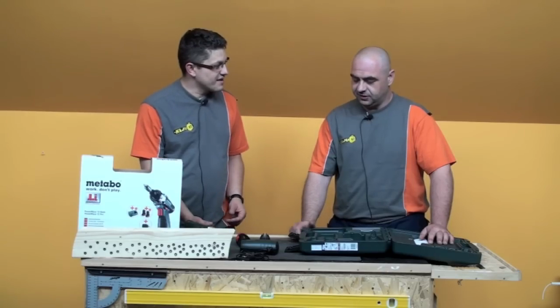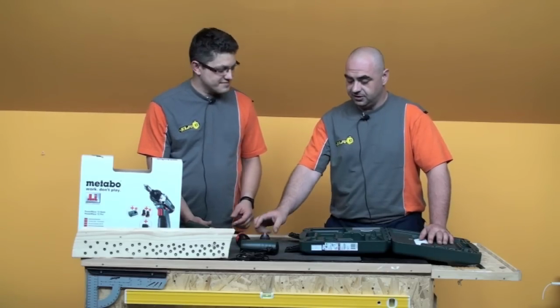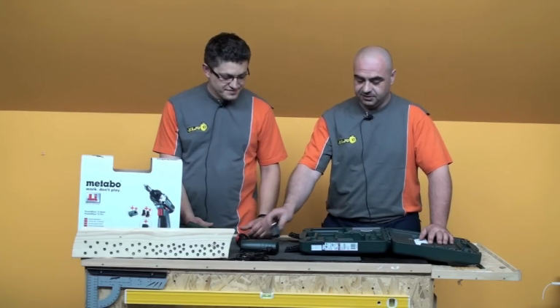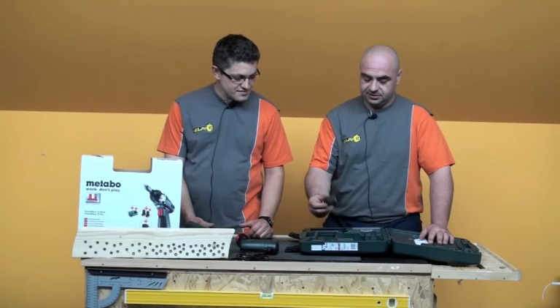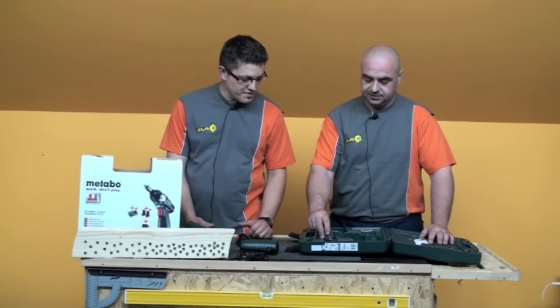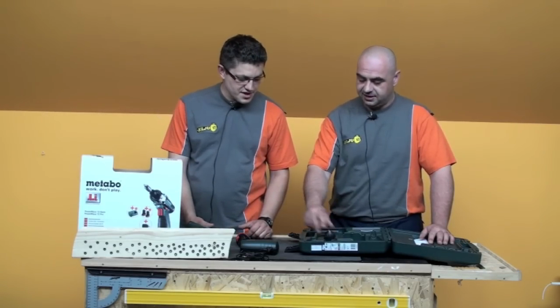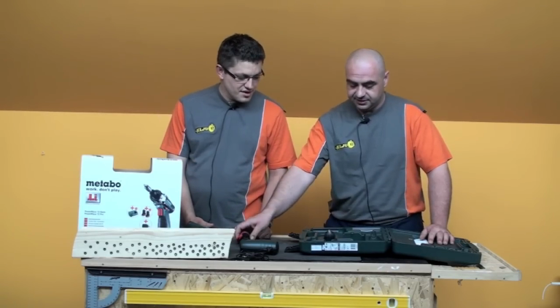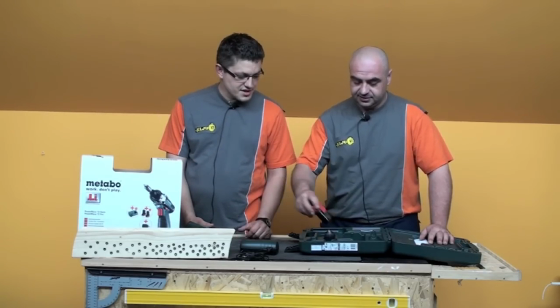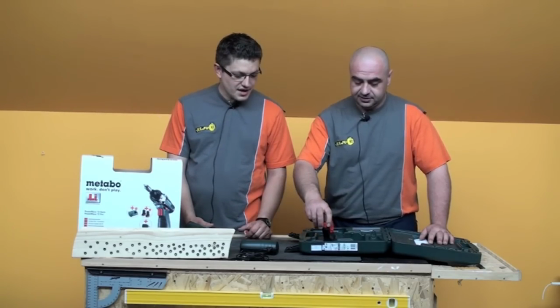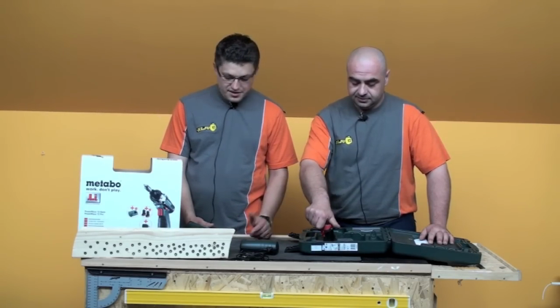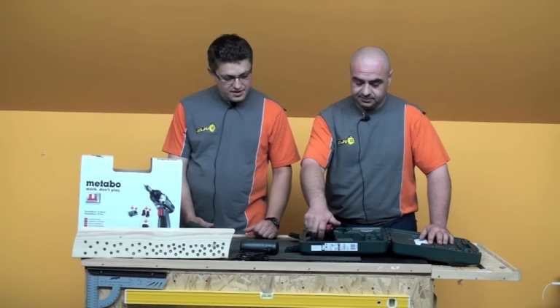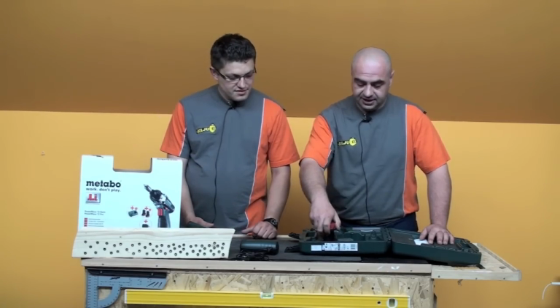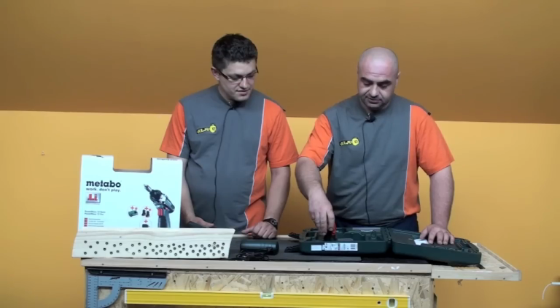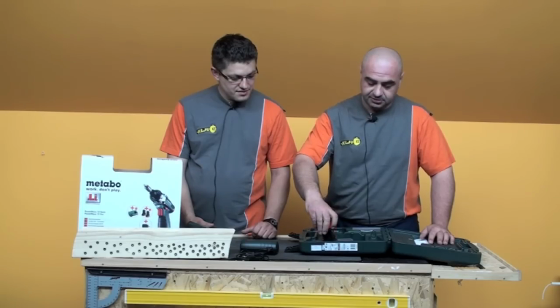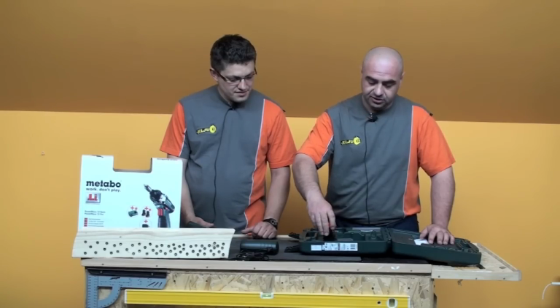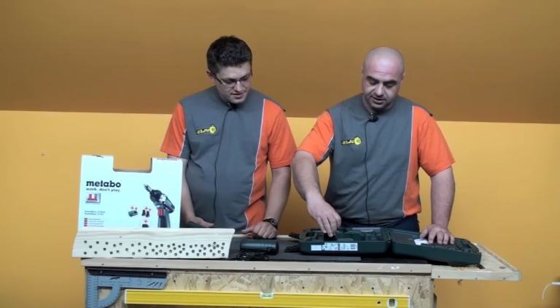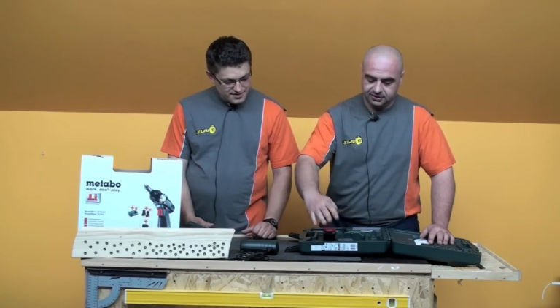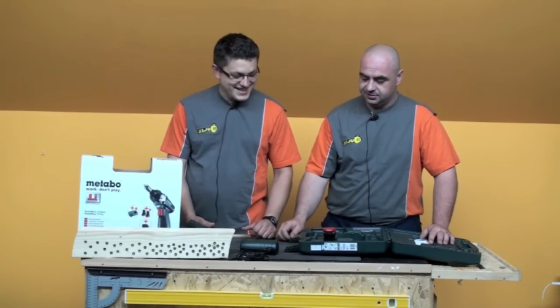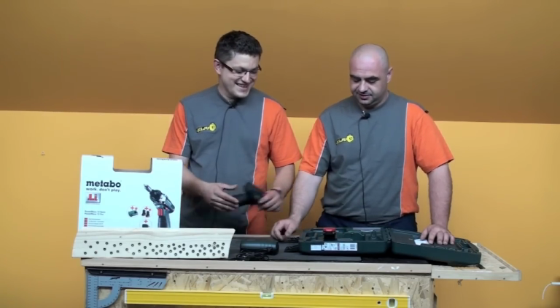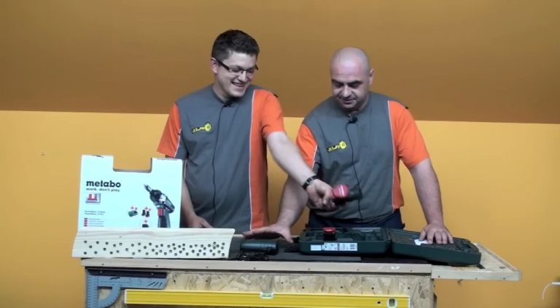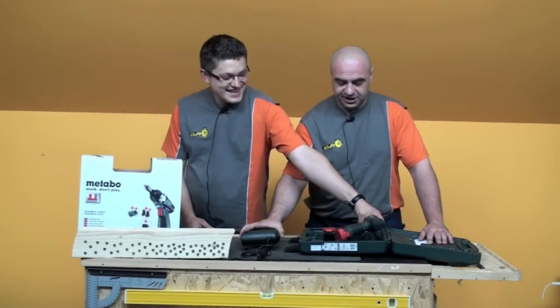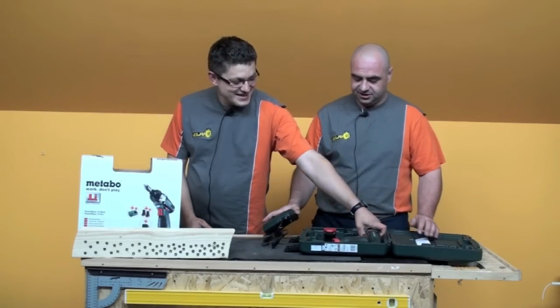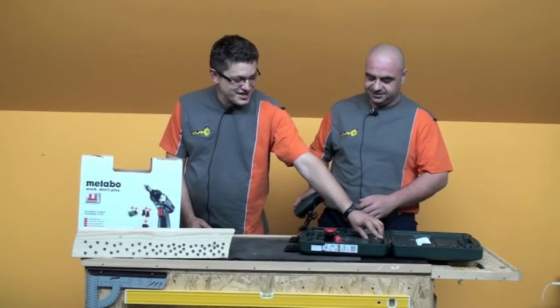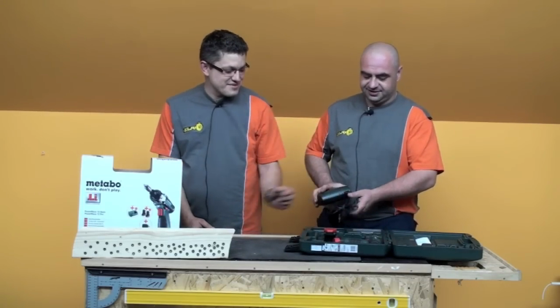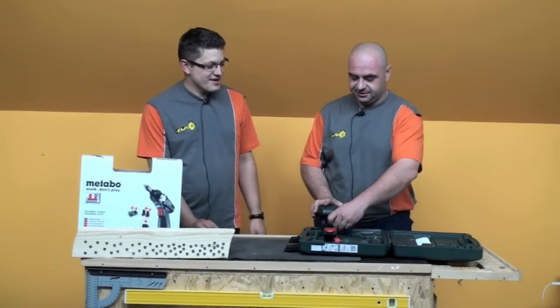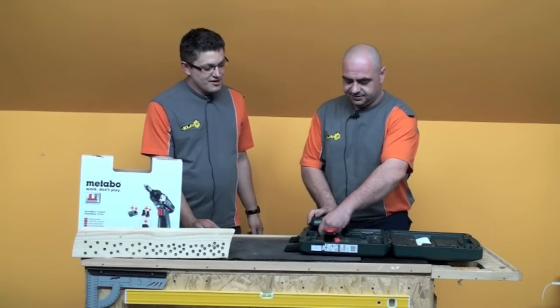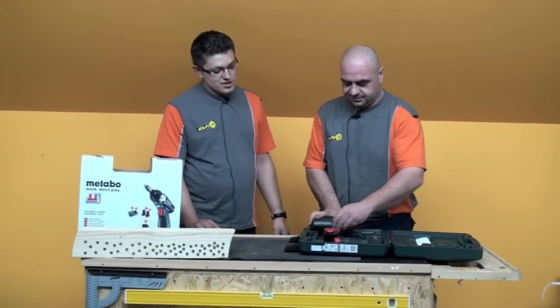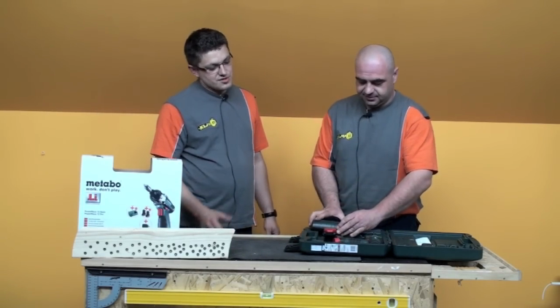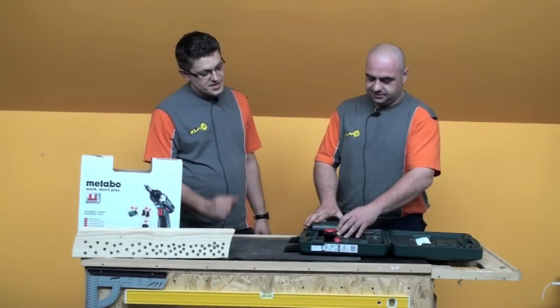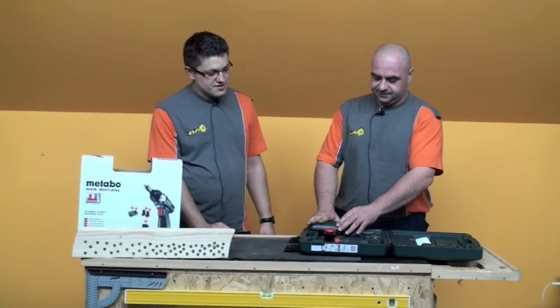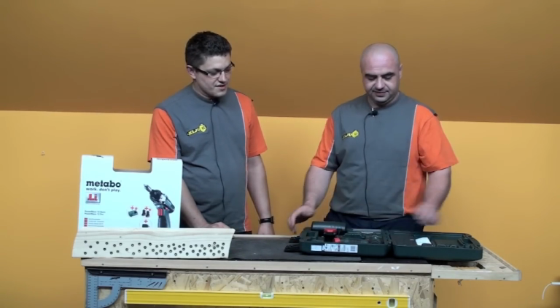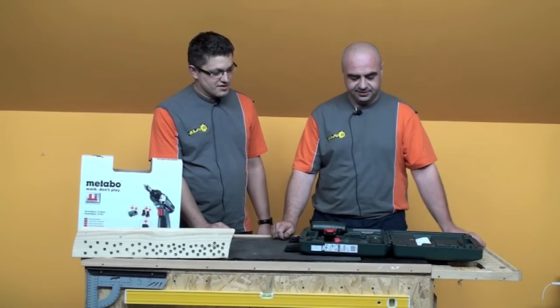Every part has its own place in the case — everything slots in where it belongs. The battery goes here, and the charger fits in its place as well. Excellent, excellent — we really were thrilled with the tool. Well done.